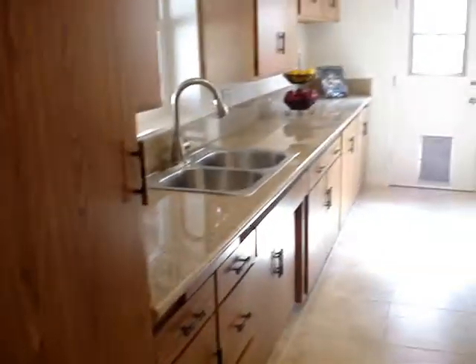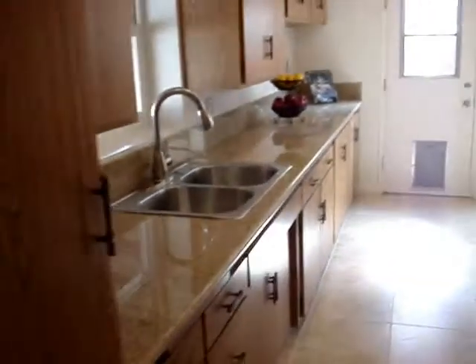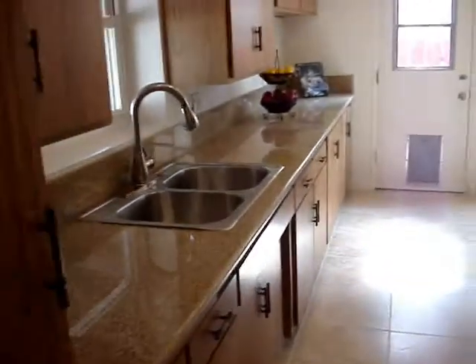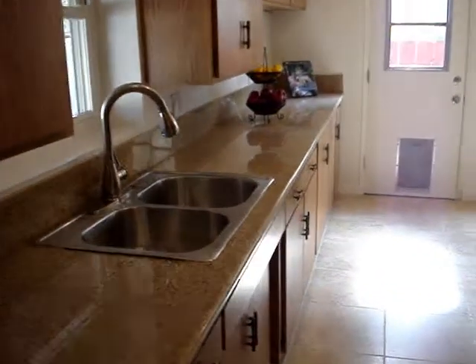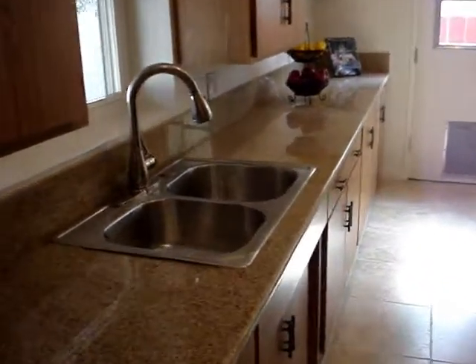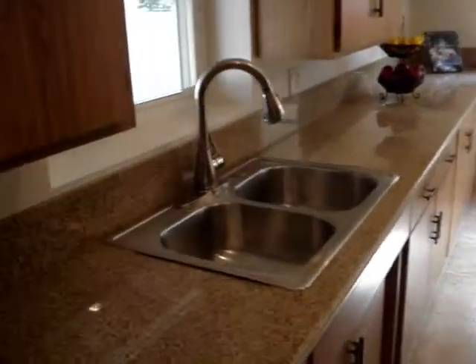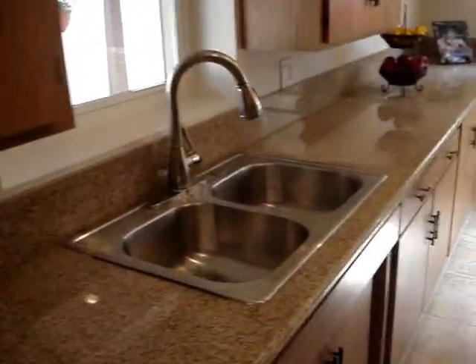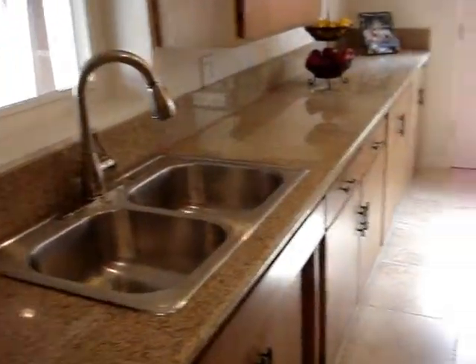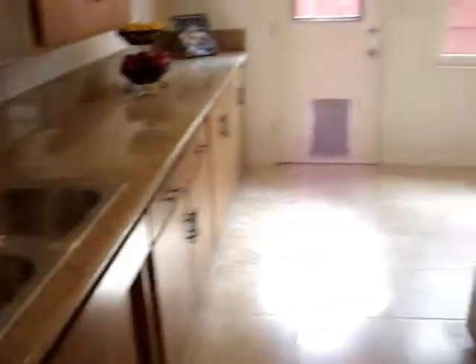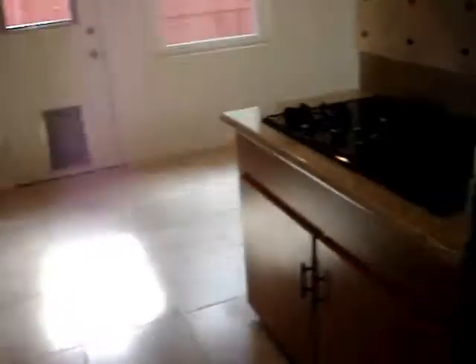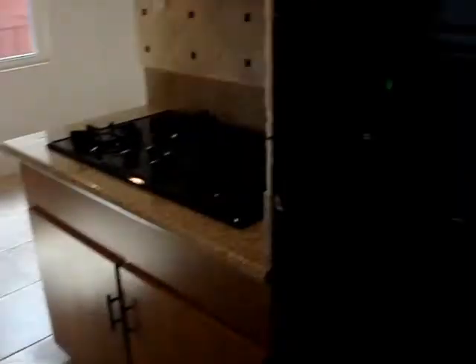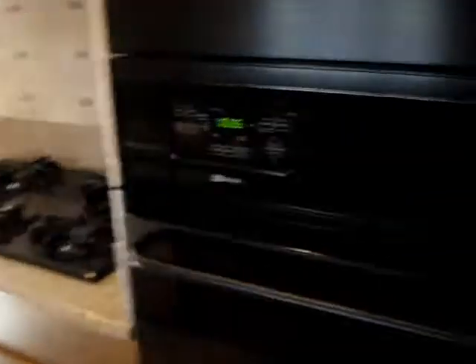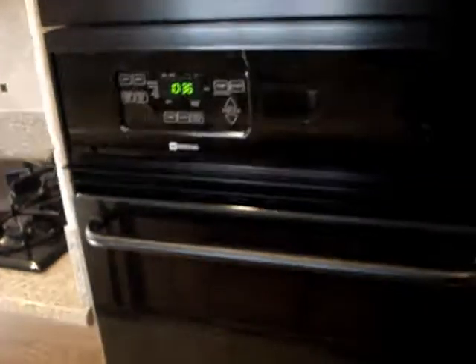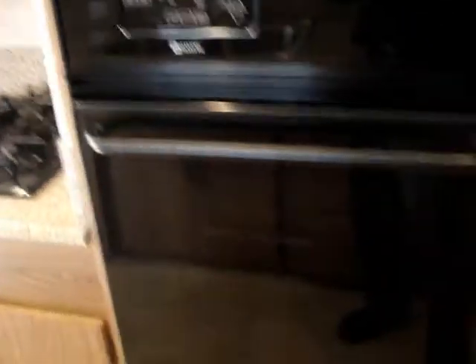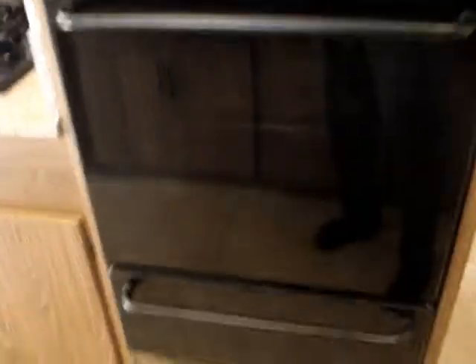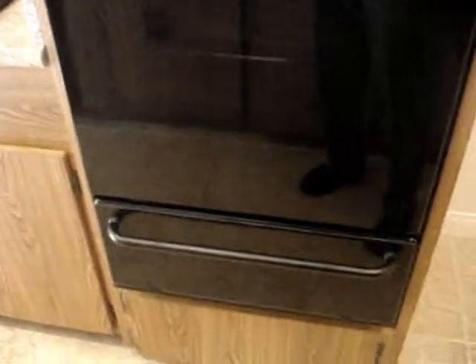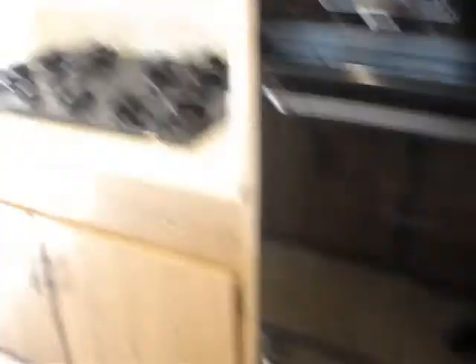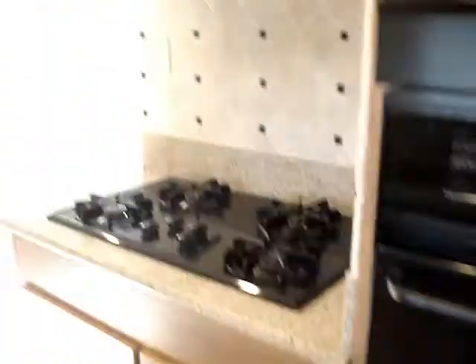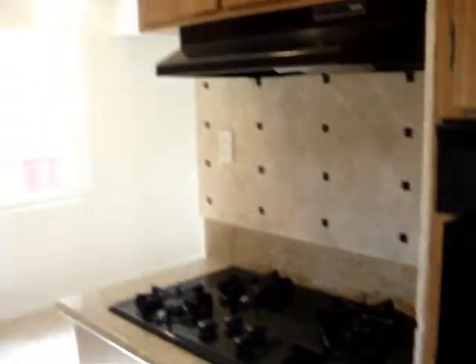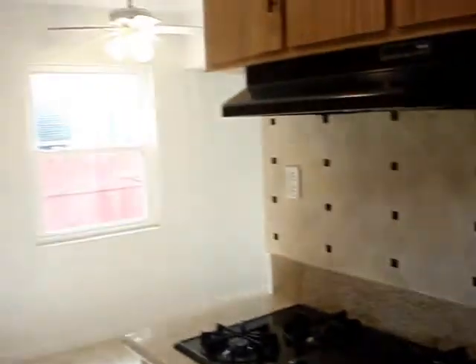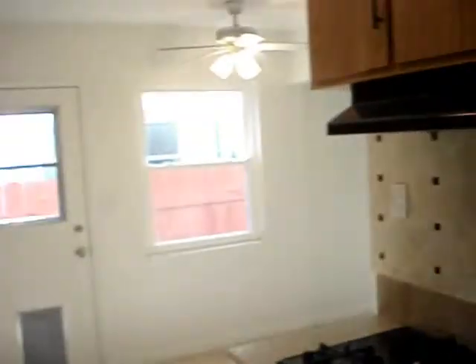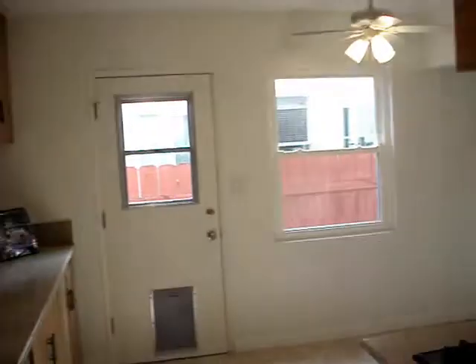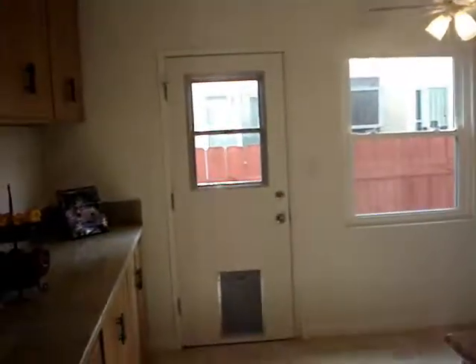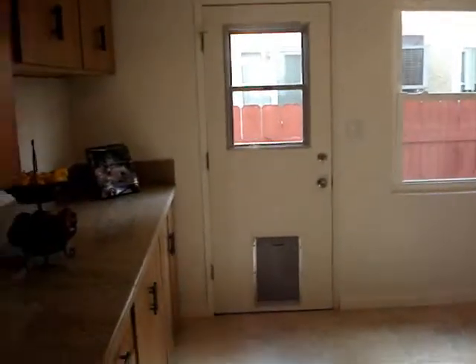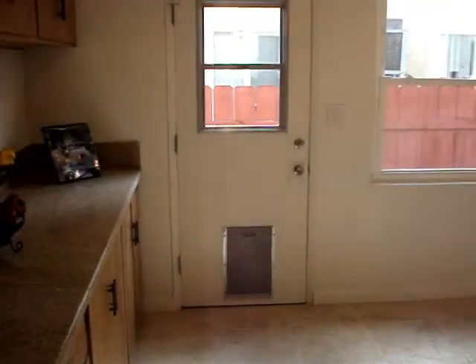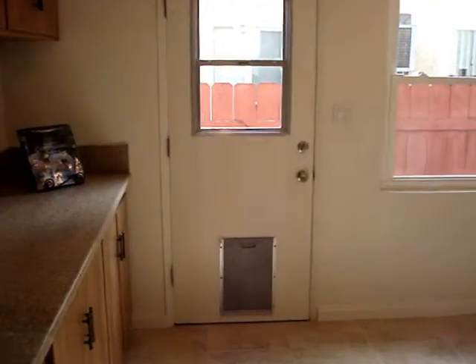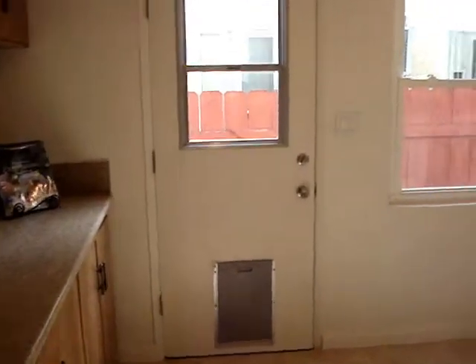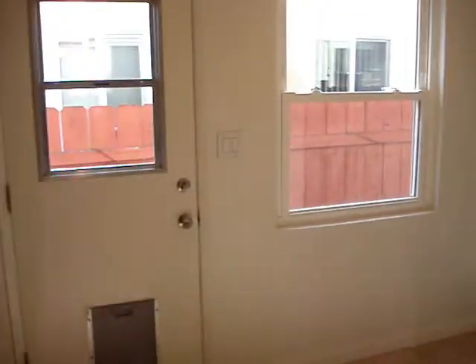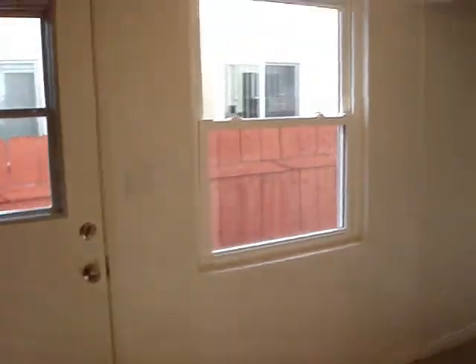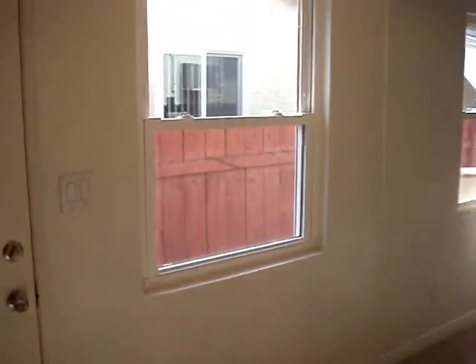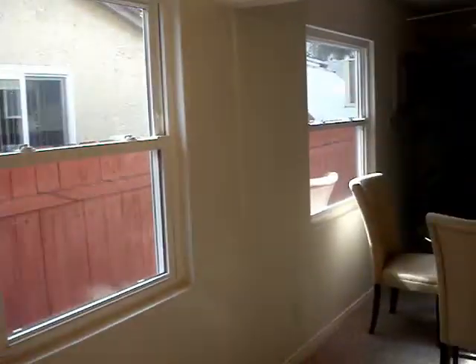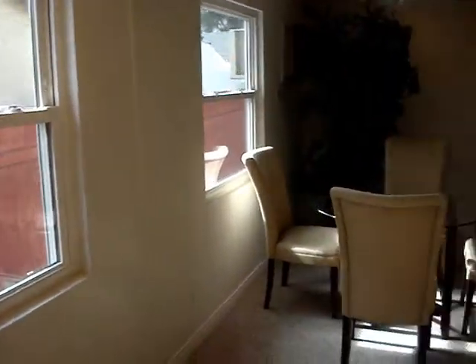Here you see we've got new granite countertops, dual stainless sink, new Maytag oven with broiler. Doggy door if you have a pet. Dual pane windows there.